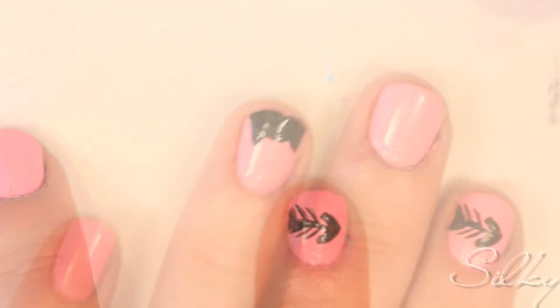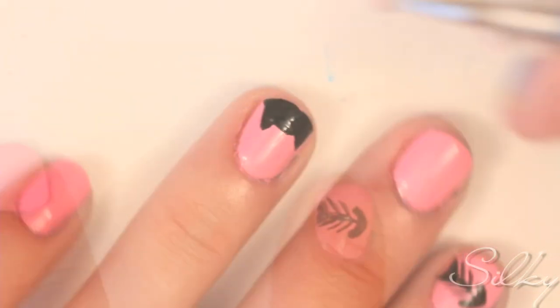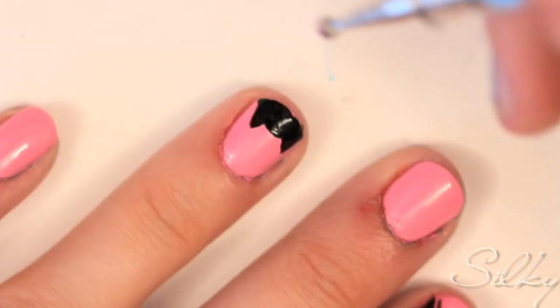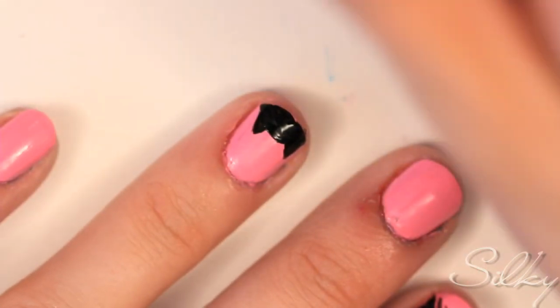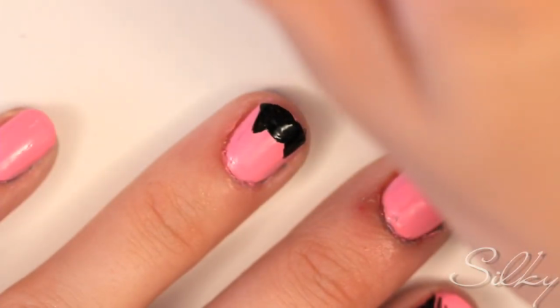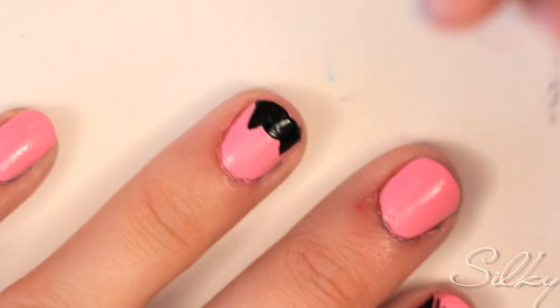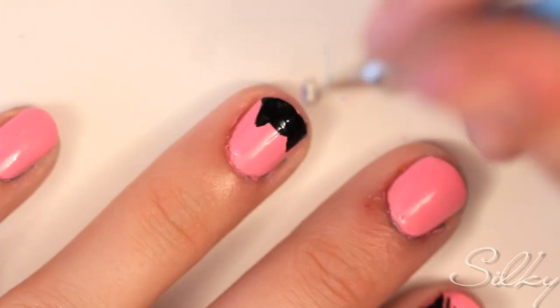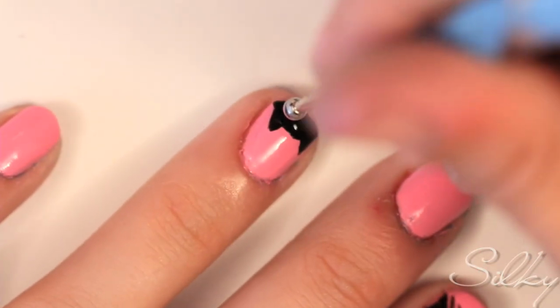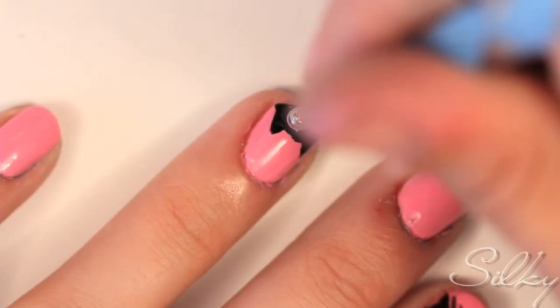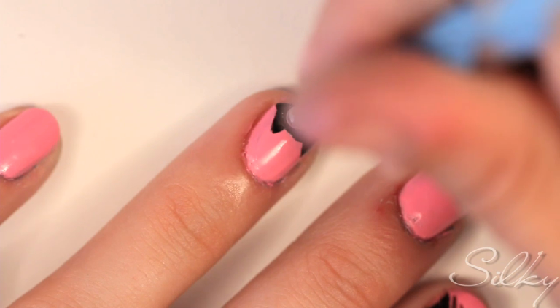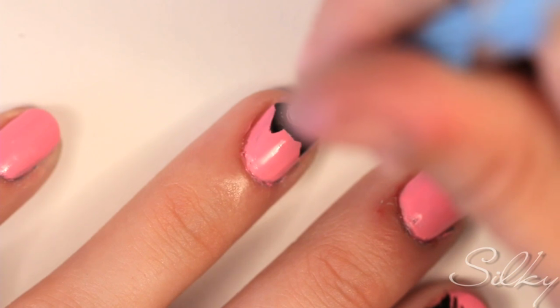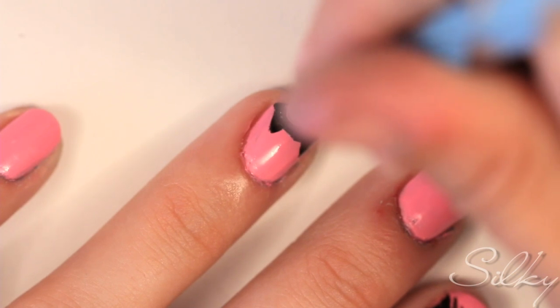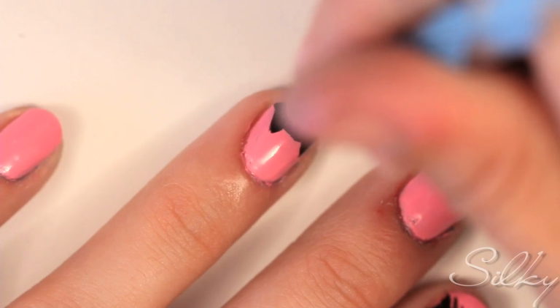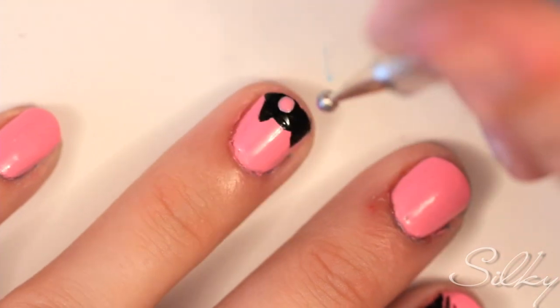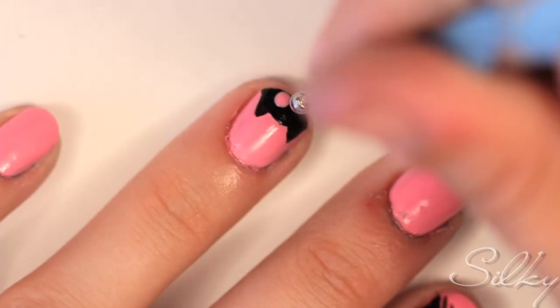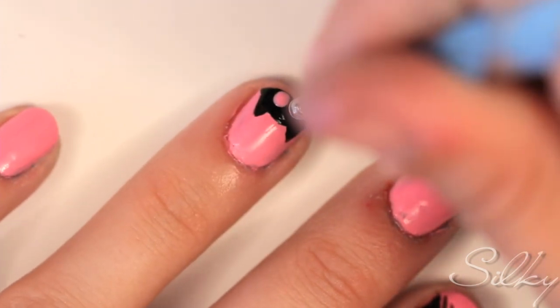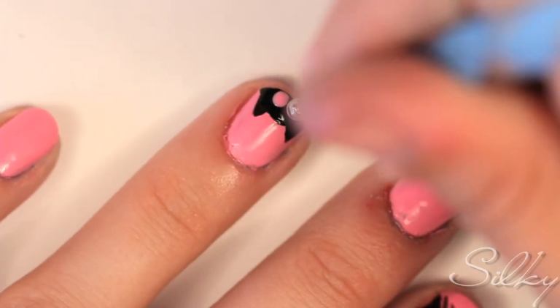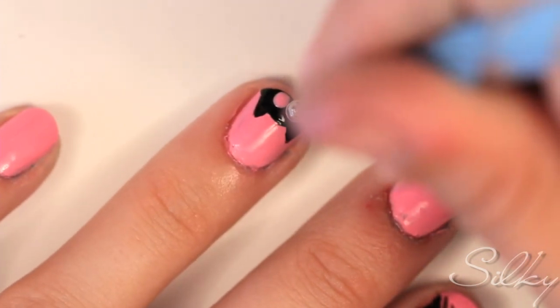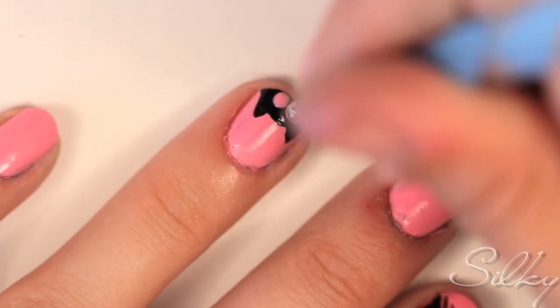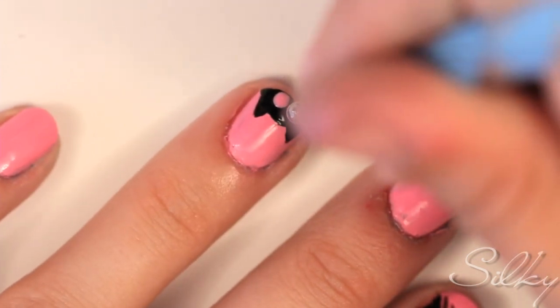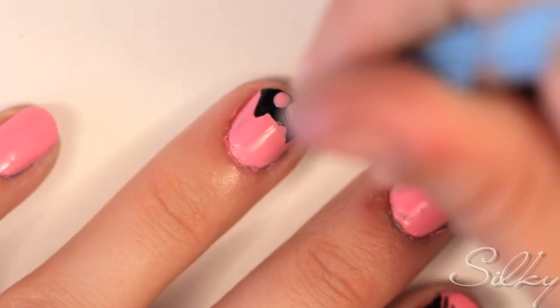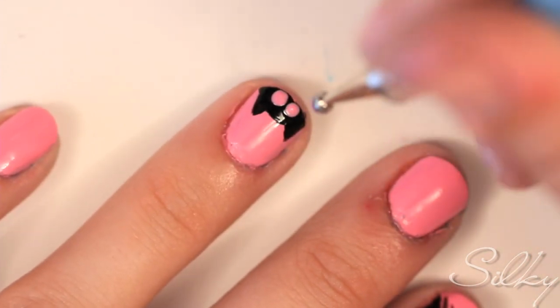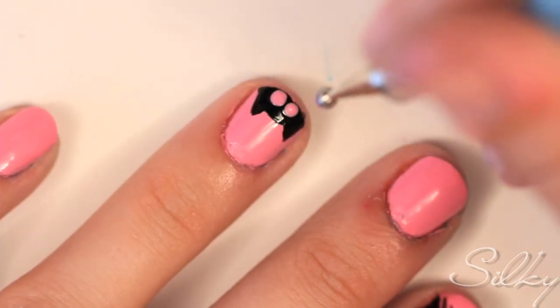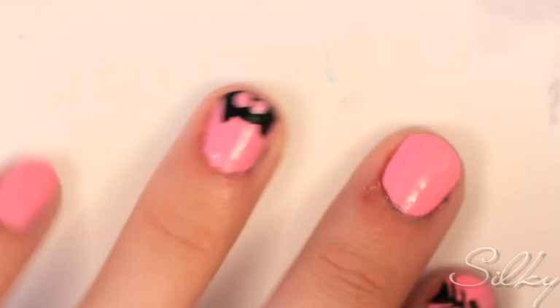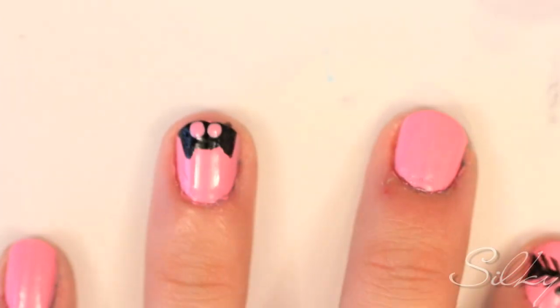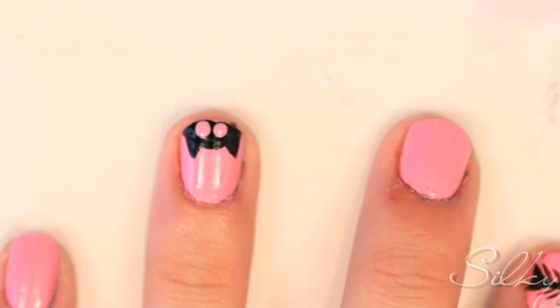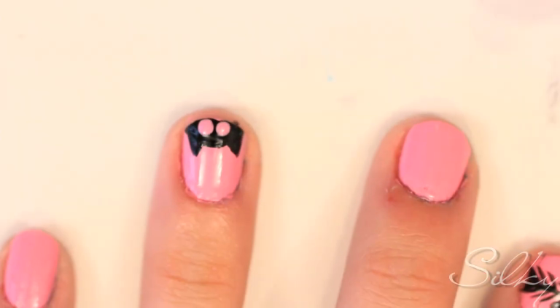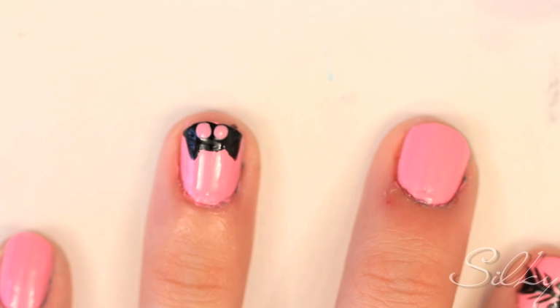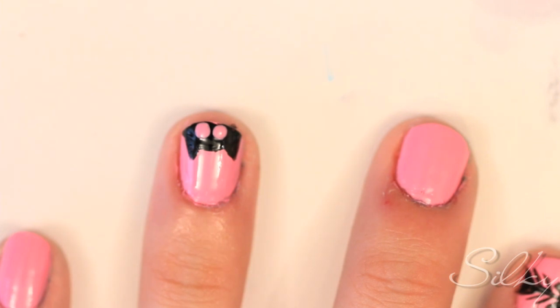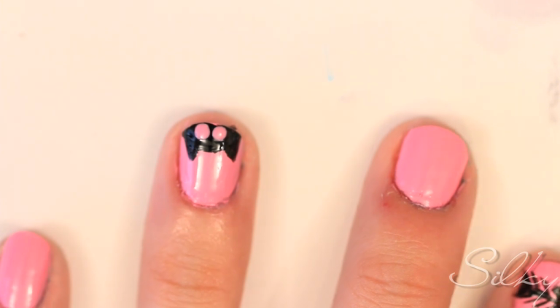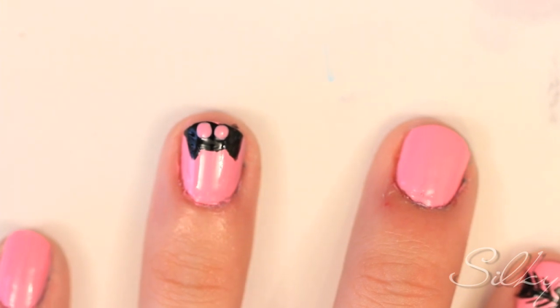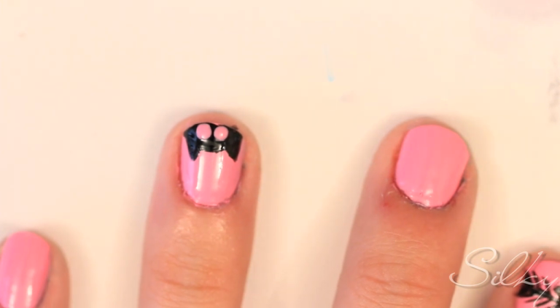Now we're going to draw the eyes of the kitty cat using a dotting tool and the same pink polish that we used to paint the base color of our nails.